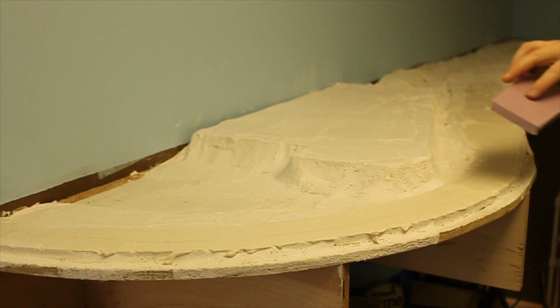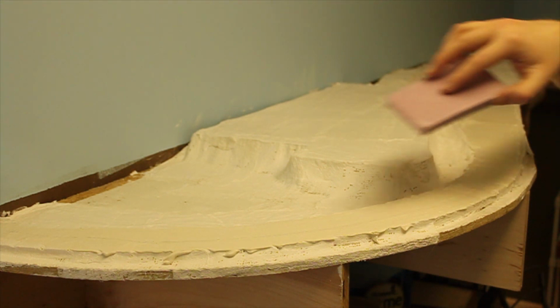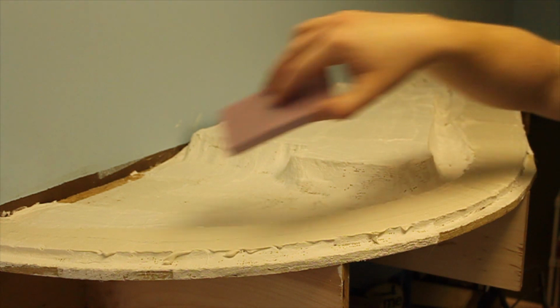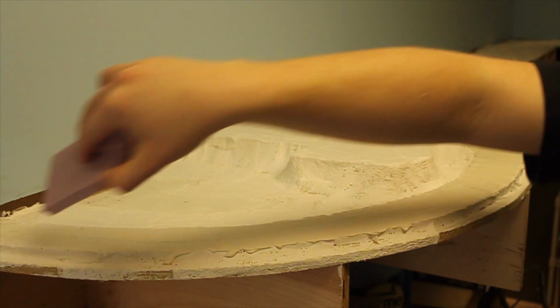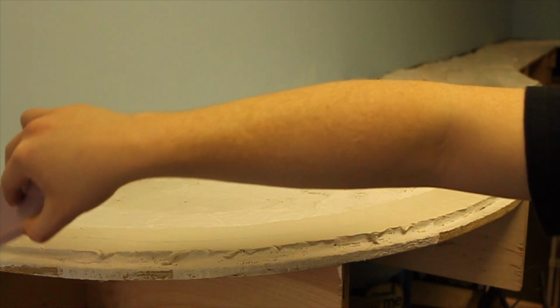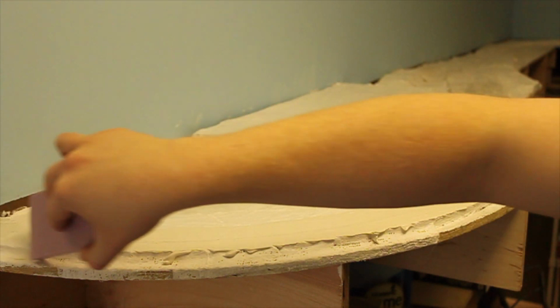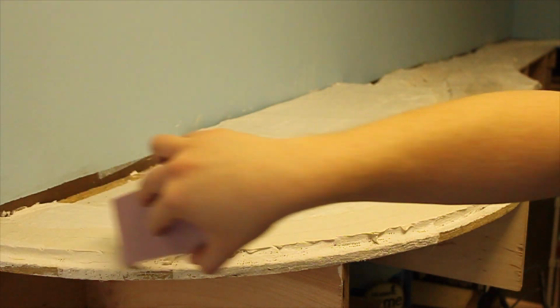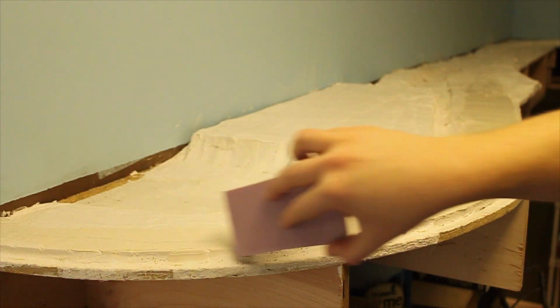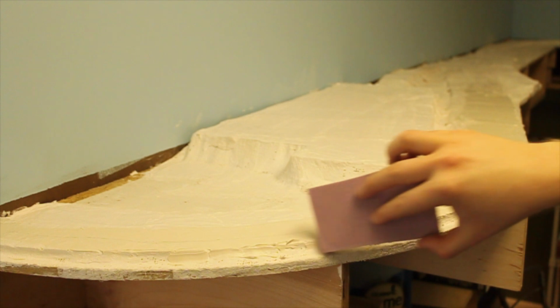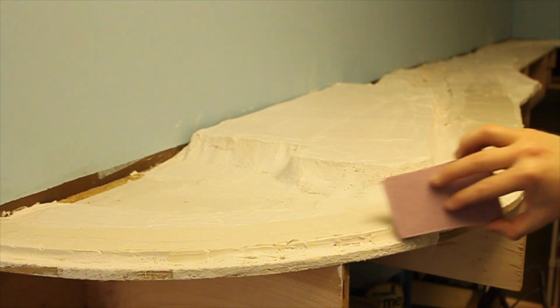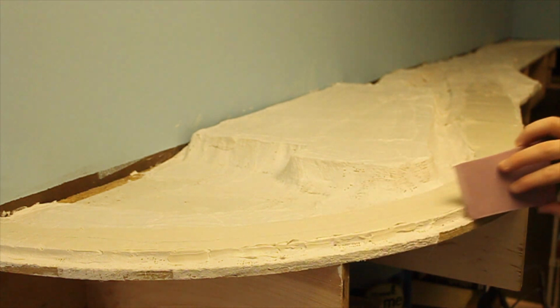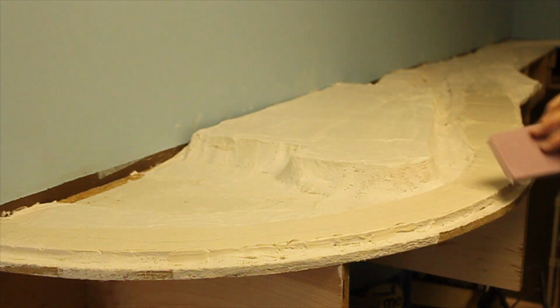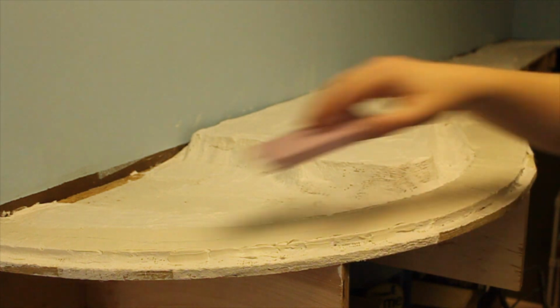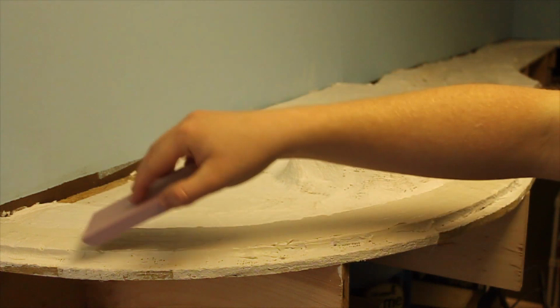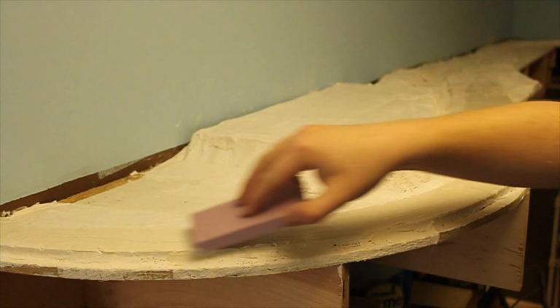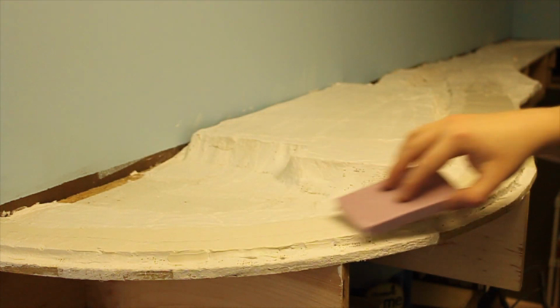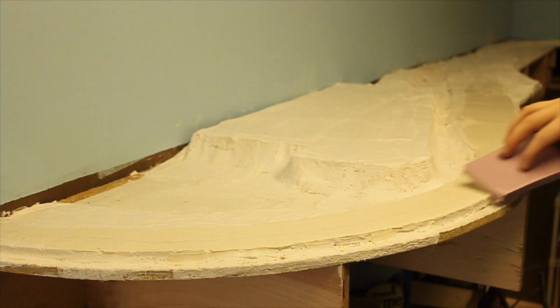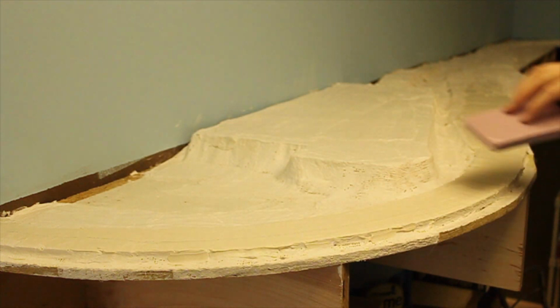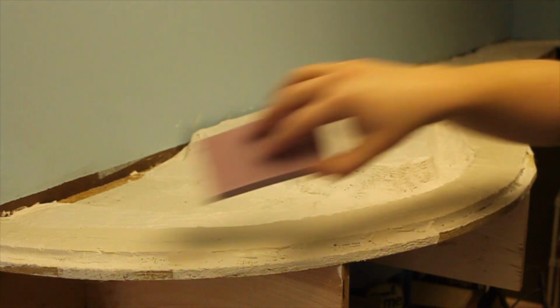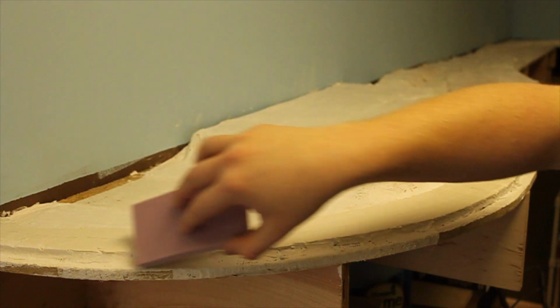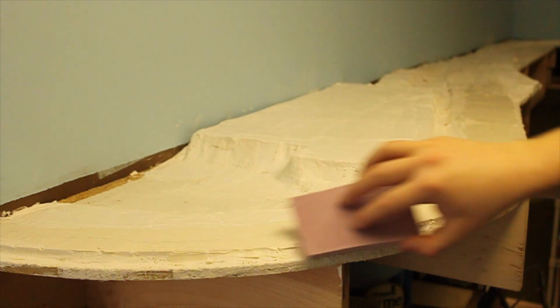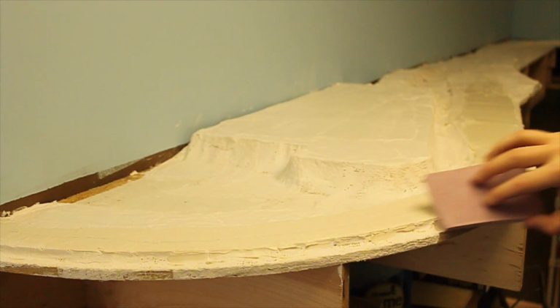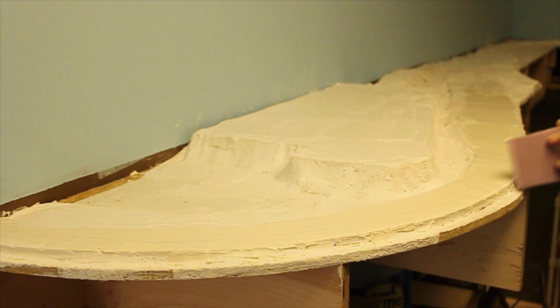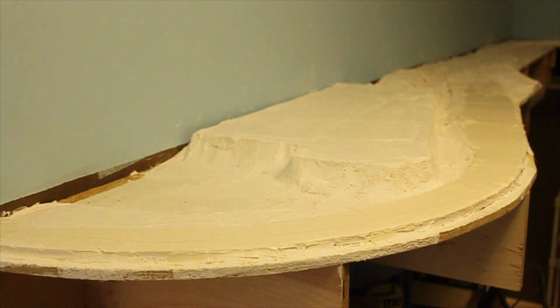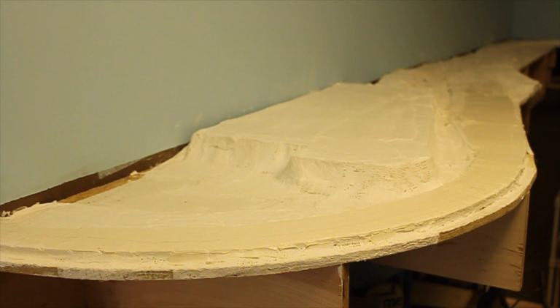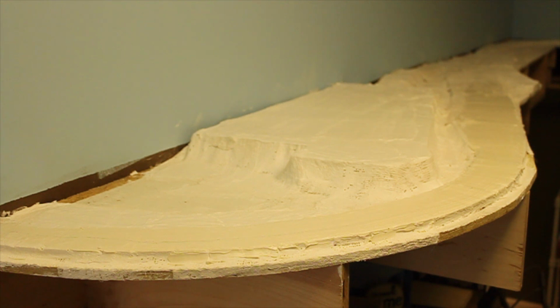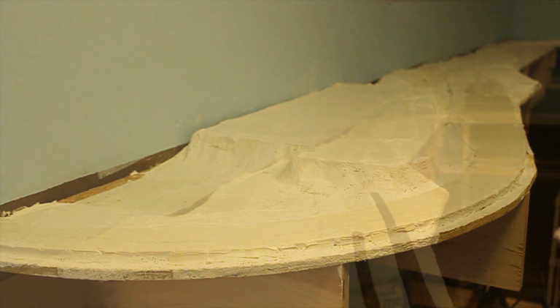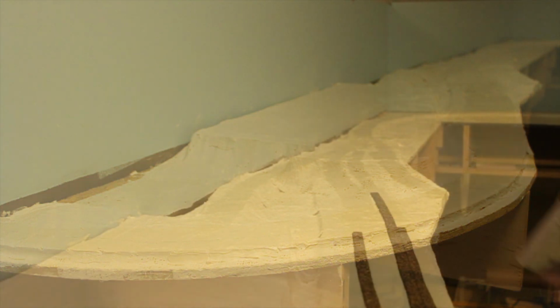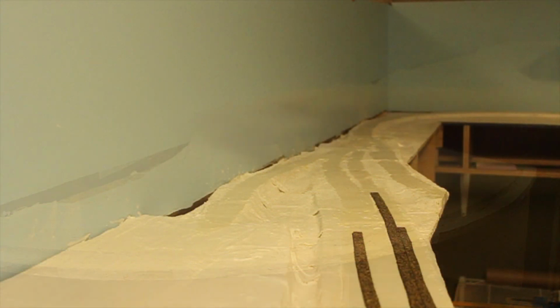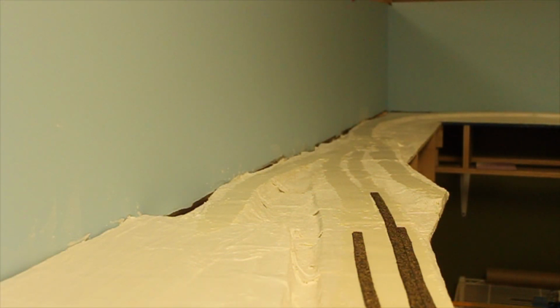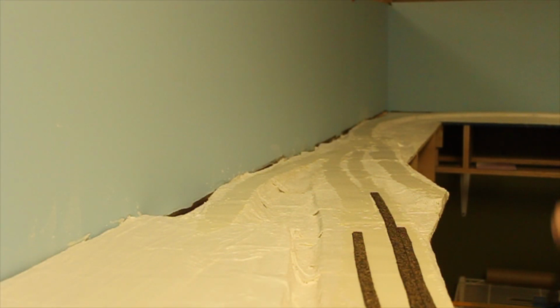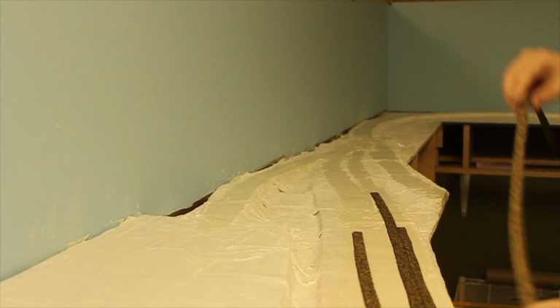I'll take a scrap piece of foam and spread the adhesive thin enough that I can see the center line, and when the roadbed is pressed firmly down into the adhesive, the adhesive won't come up around the edges of the roadbed.